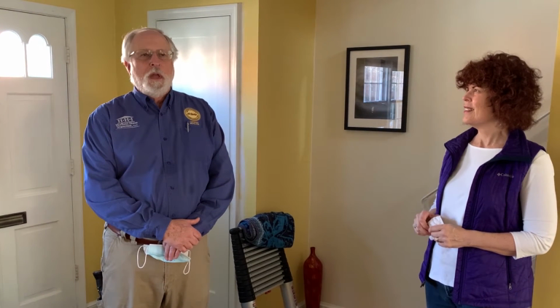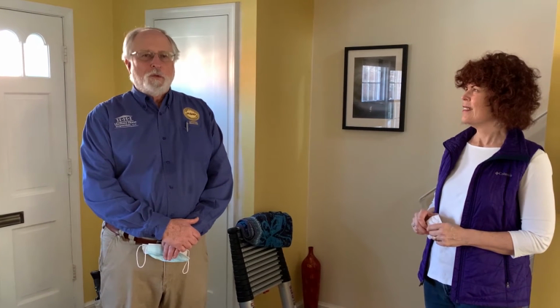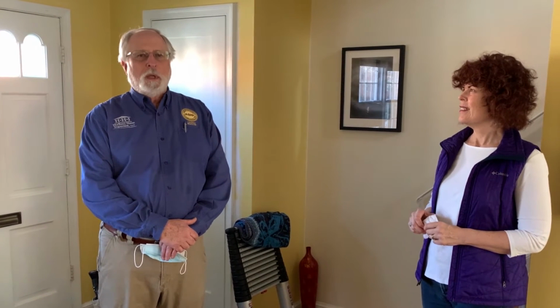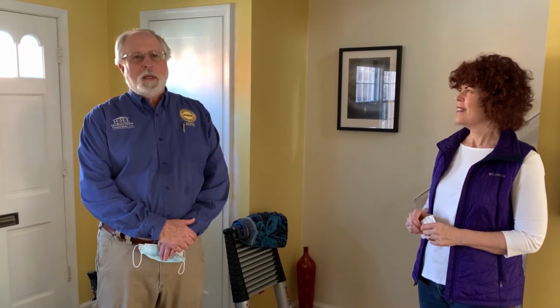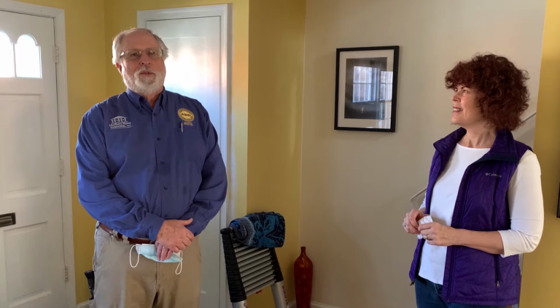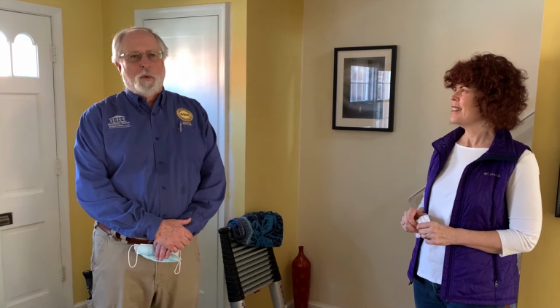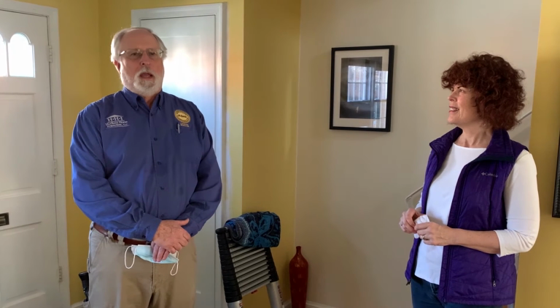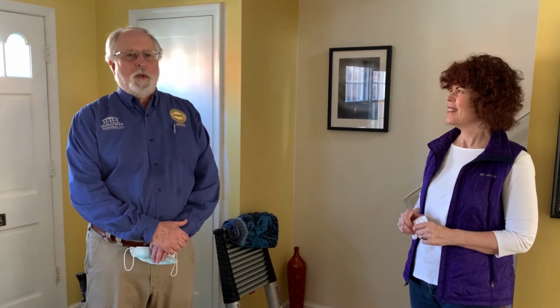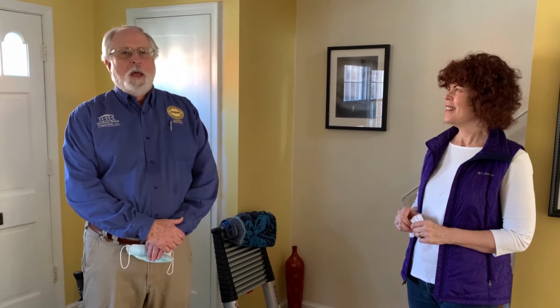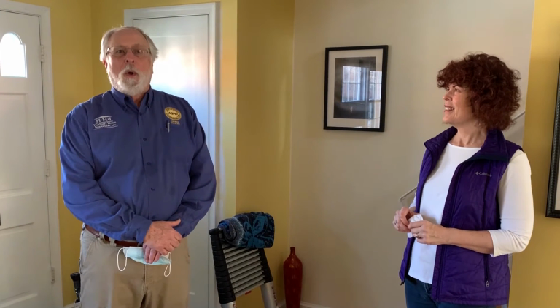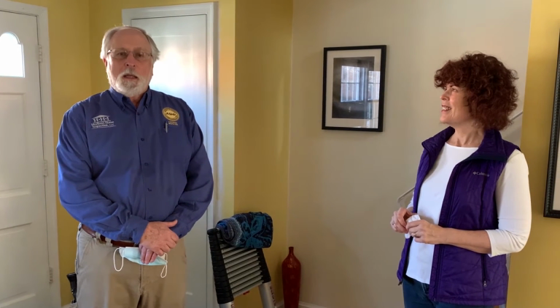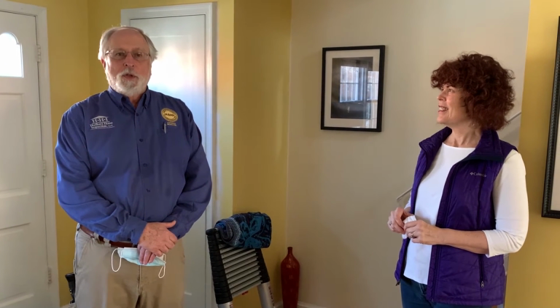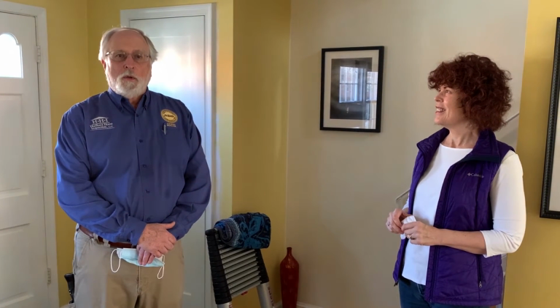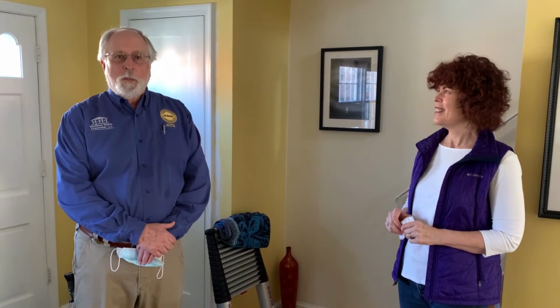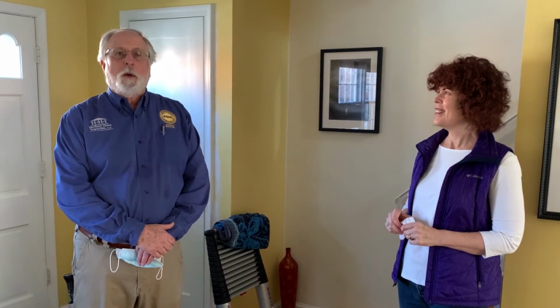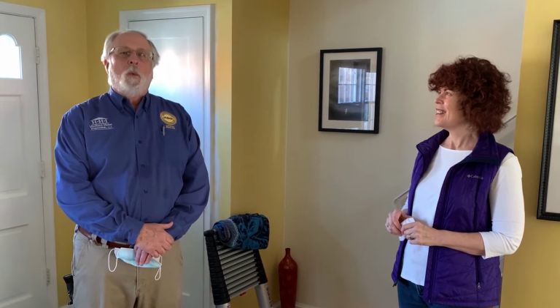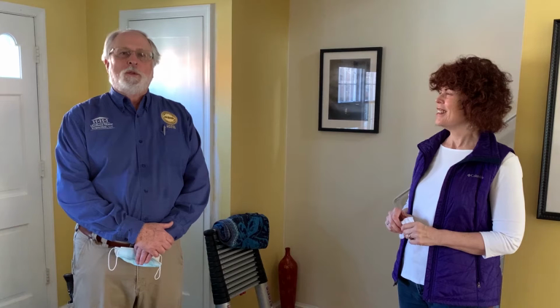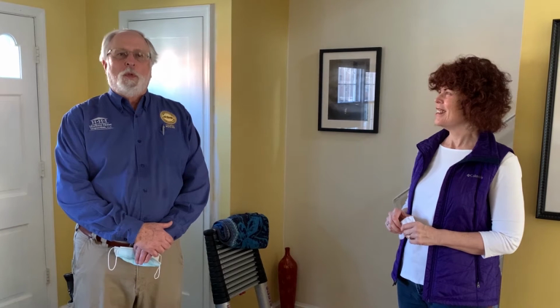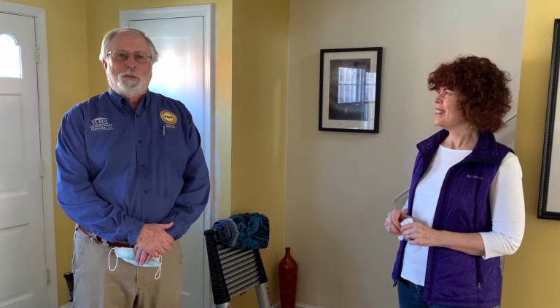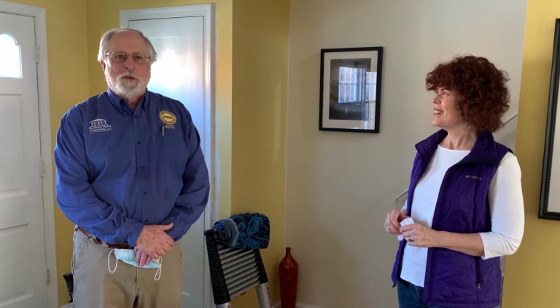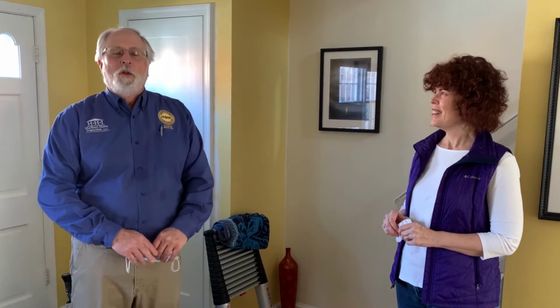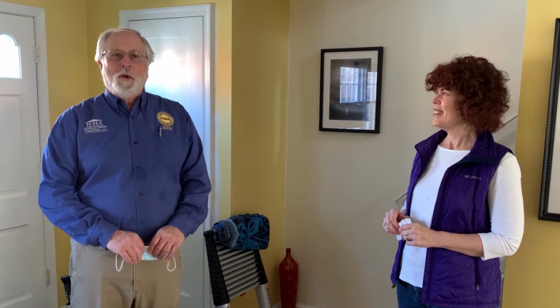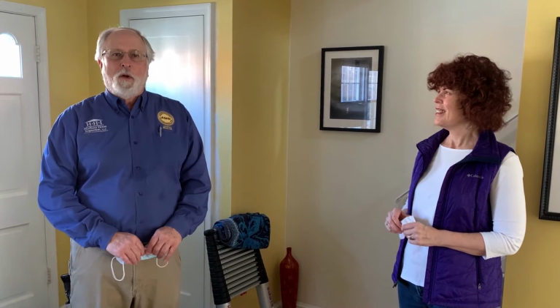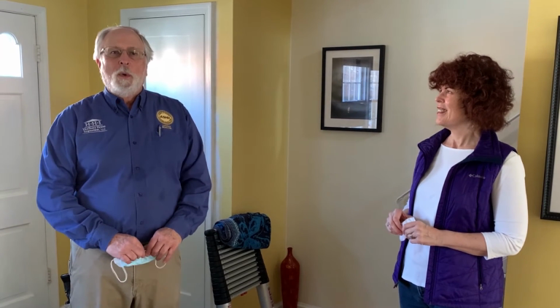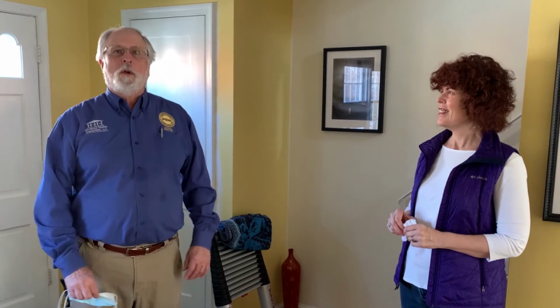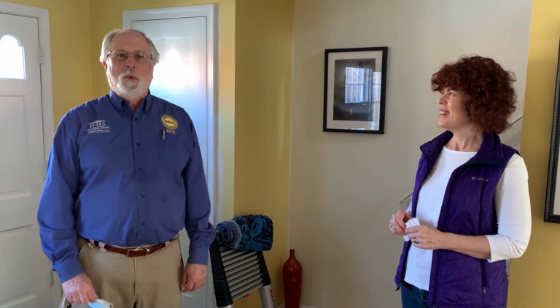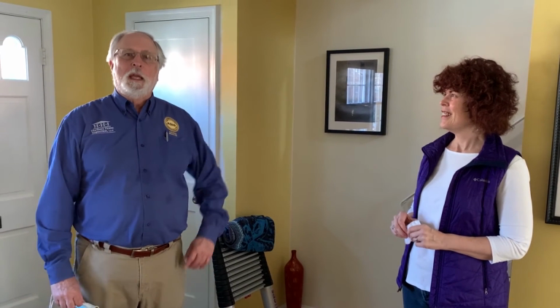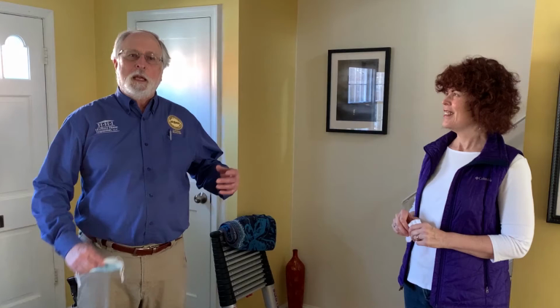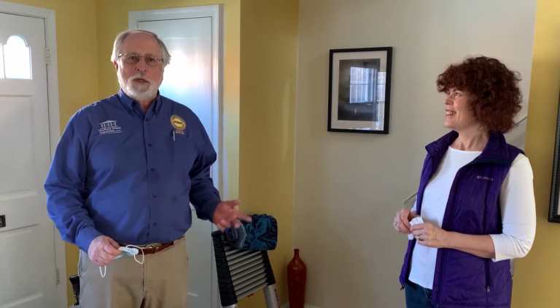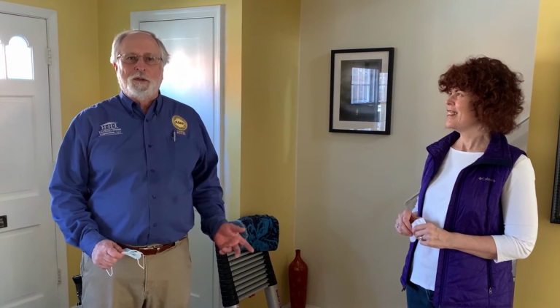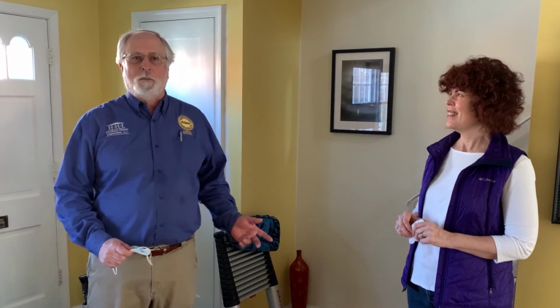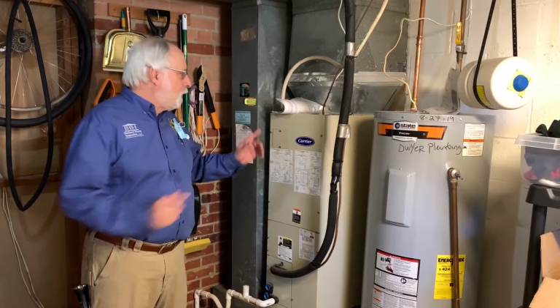So it's really an interesting career to have. I'd like to show you all a little bit about what we do with home inspections. First off, we start off with the heating and air conditioning system.